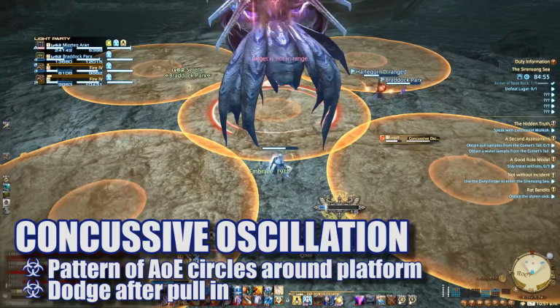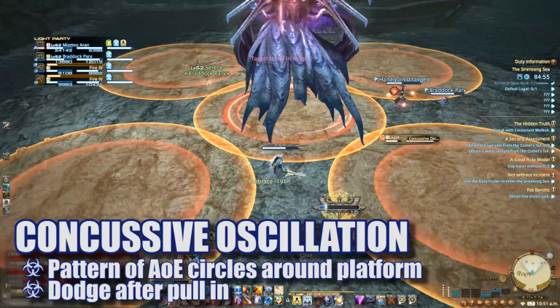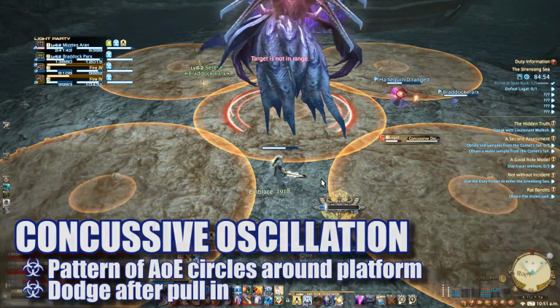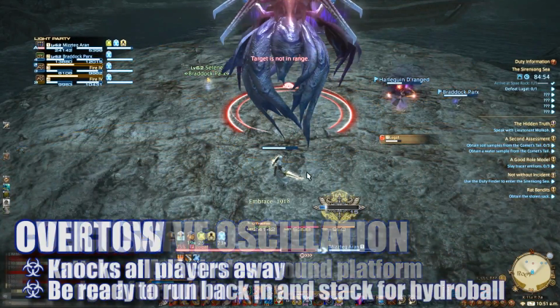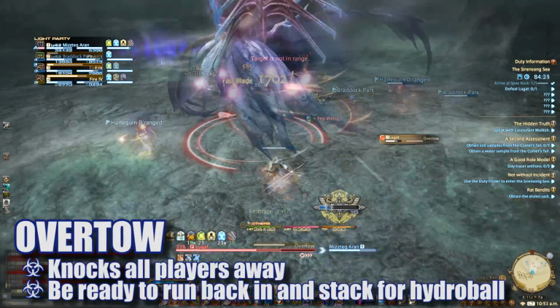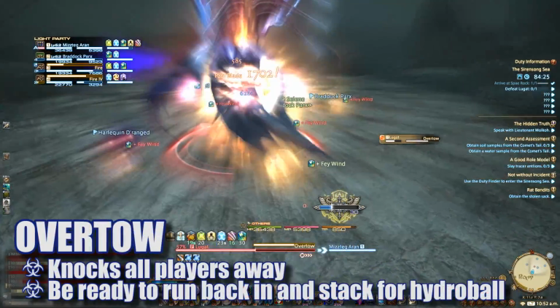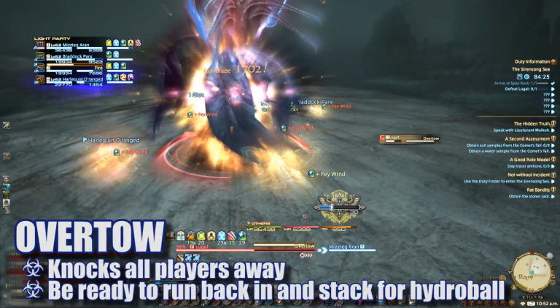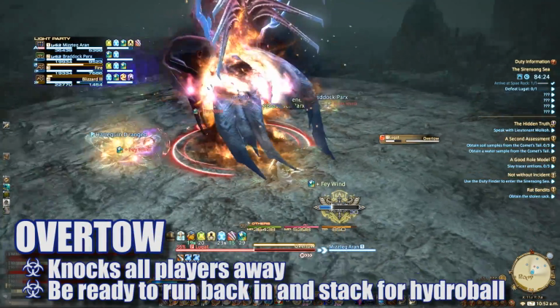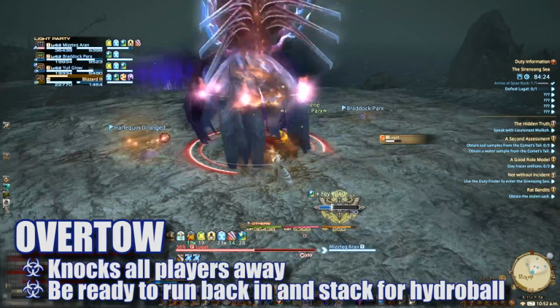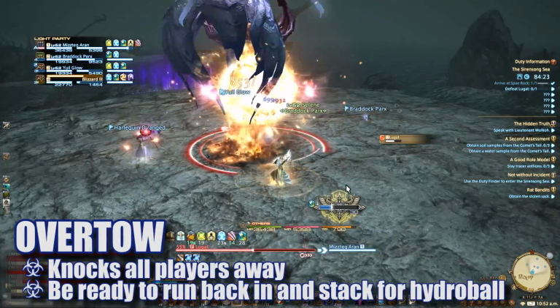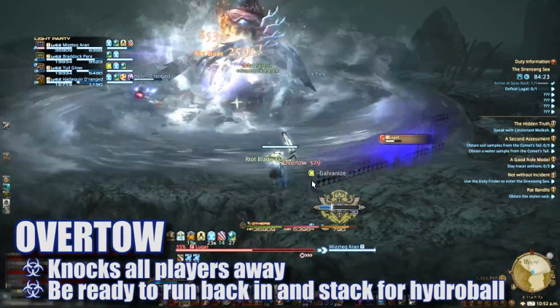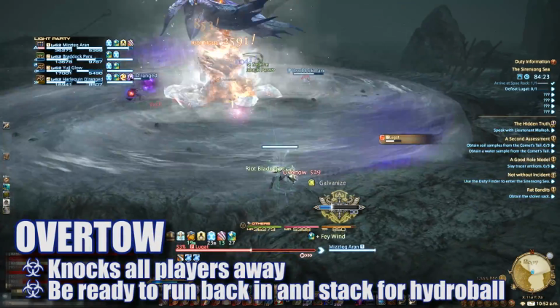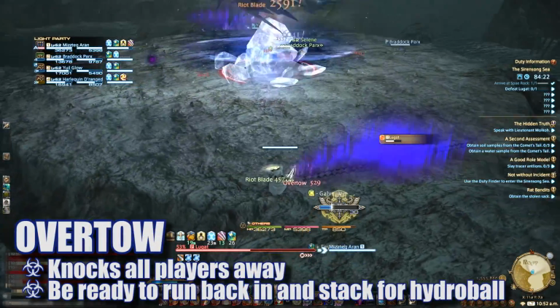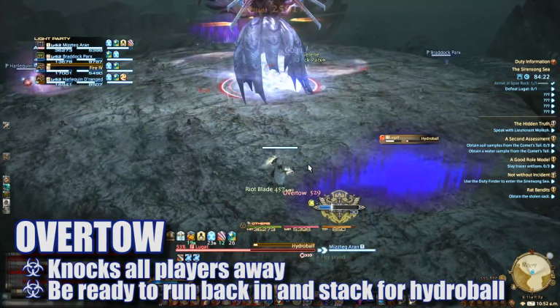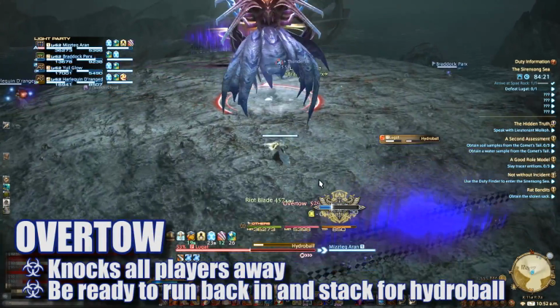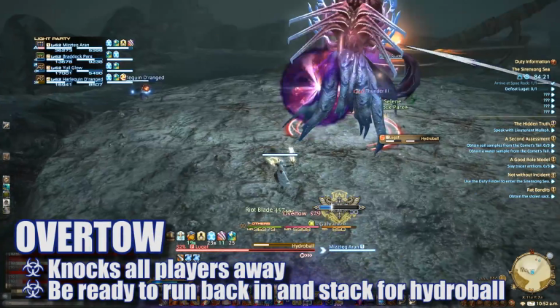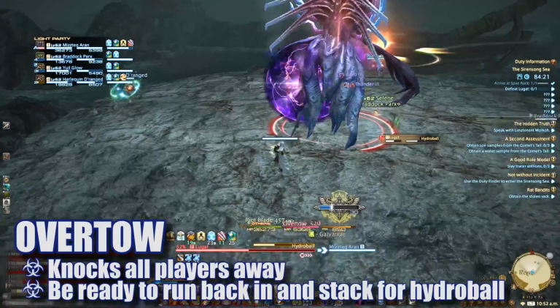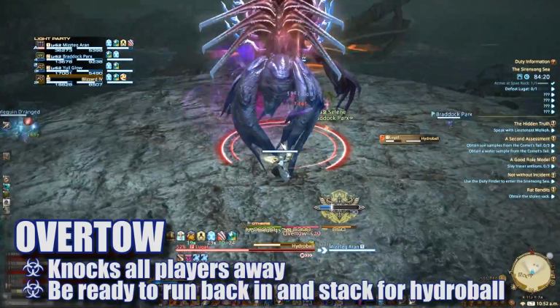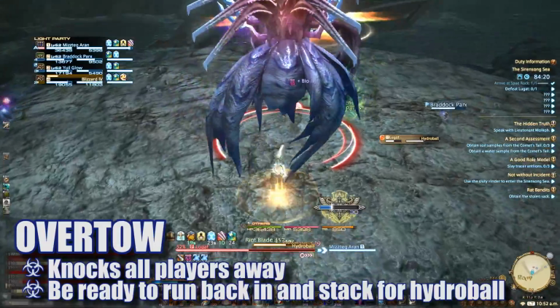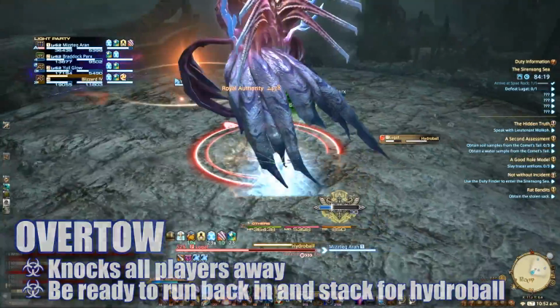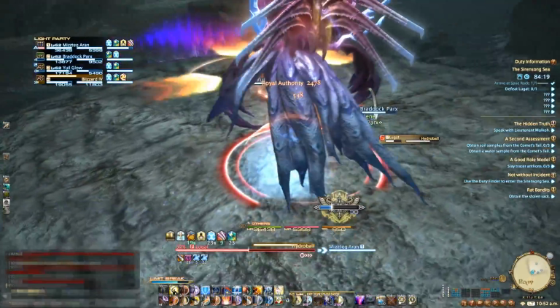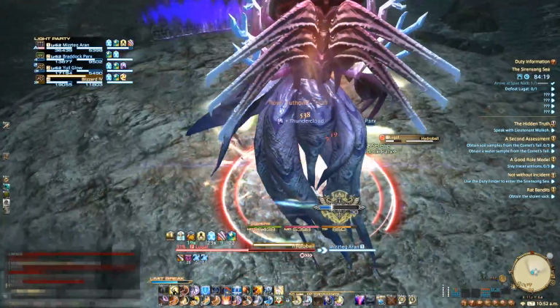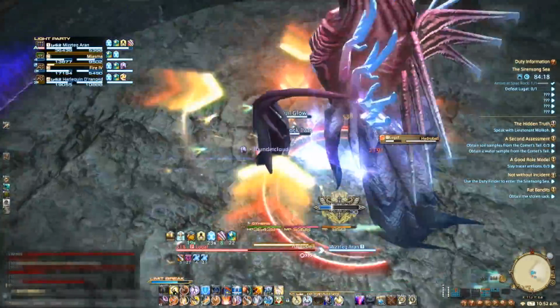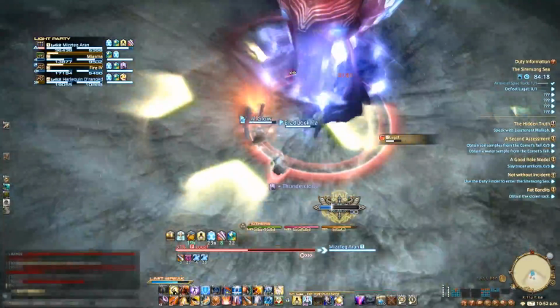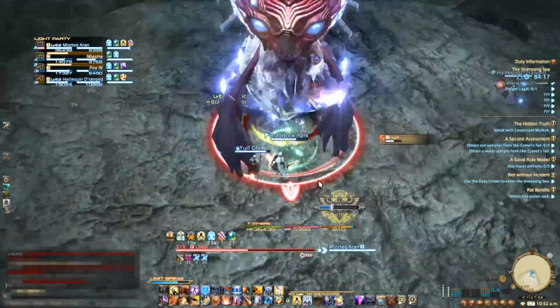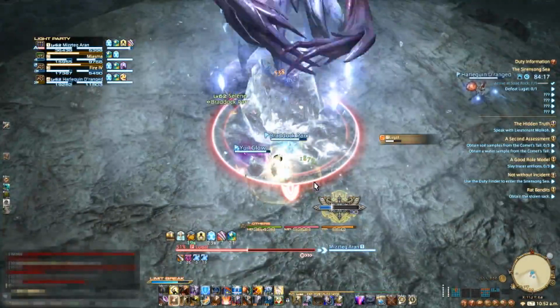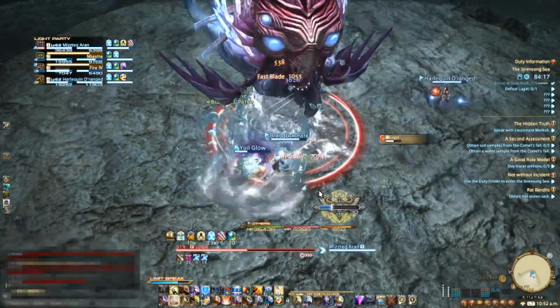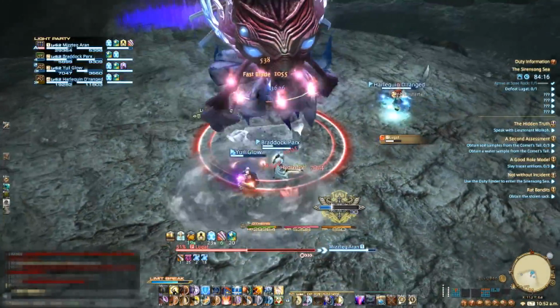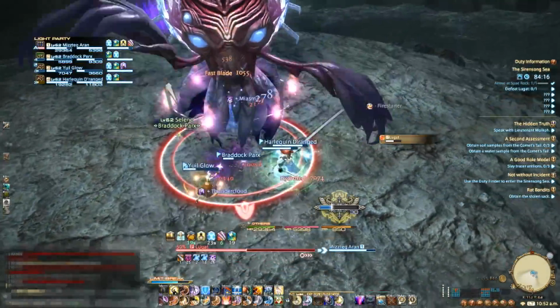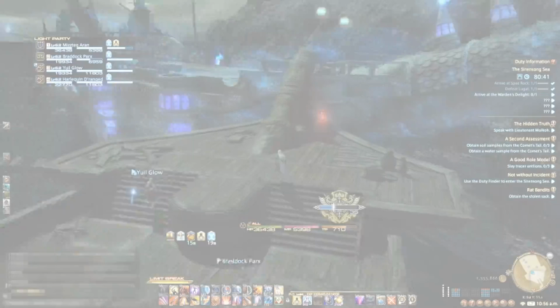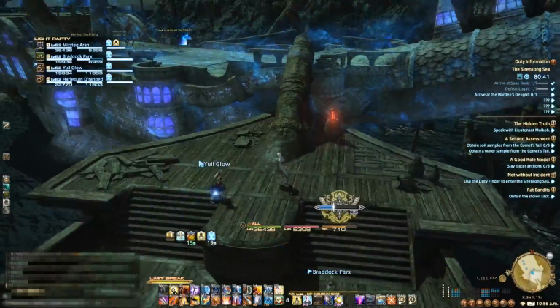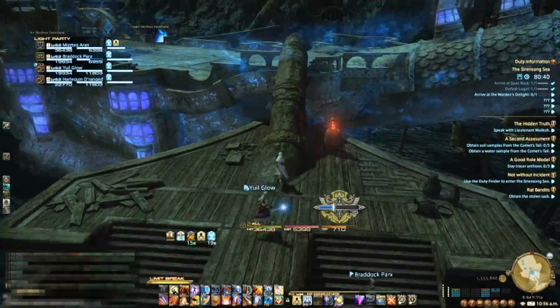Overtow will push all players backwards and is often followed by a Hydro Ball, so be ready to run back into the stack after you get pushed away. These mechanics will repeat until the boss is down. We head through a spooky ship graveyard.